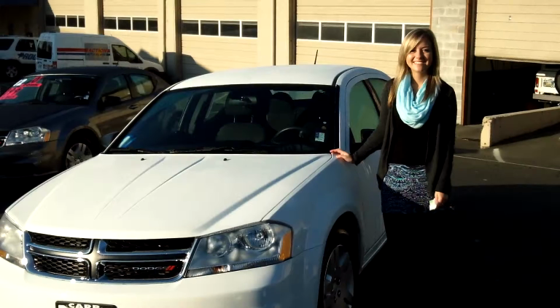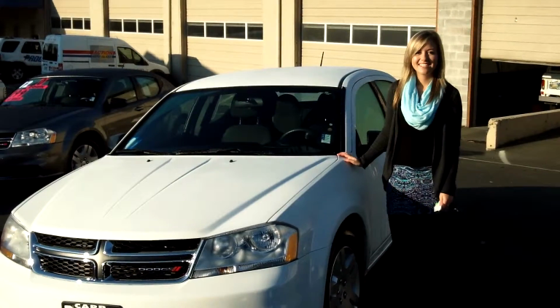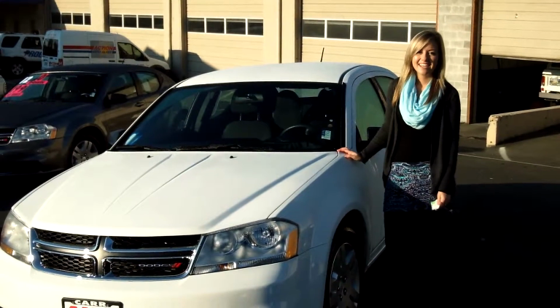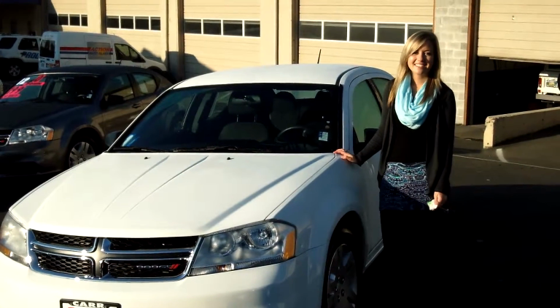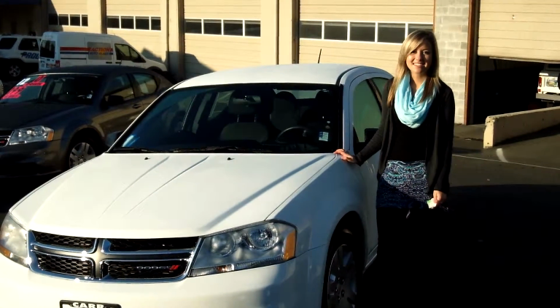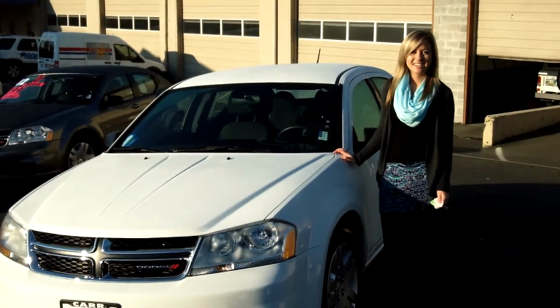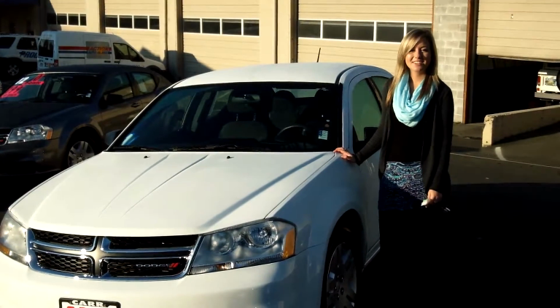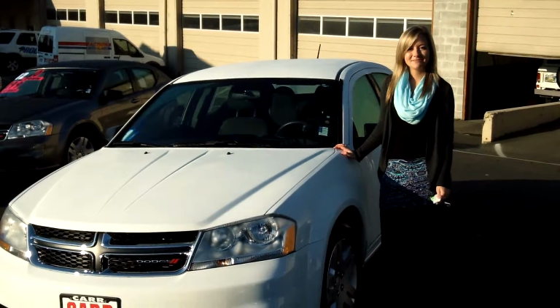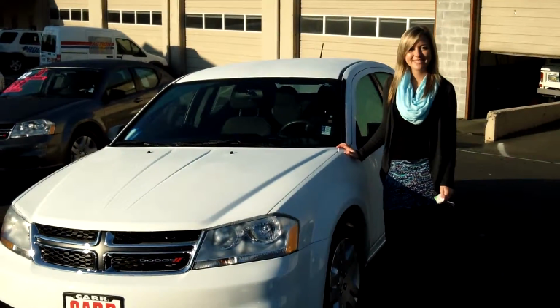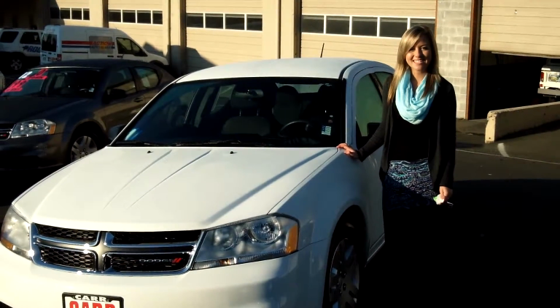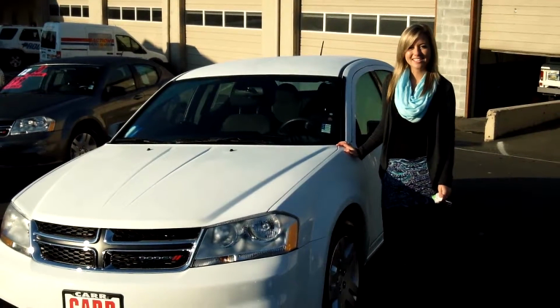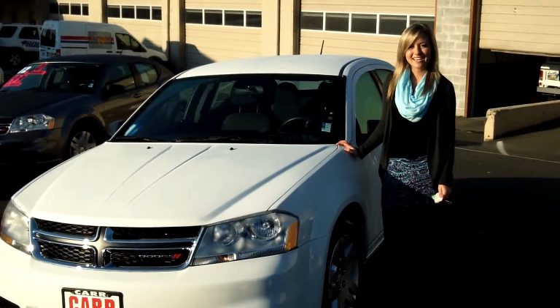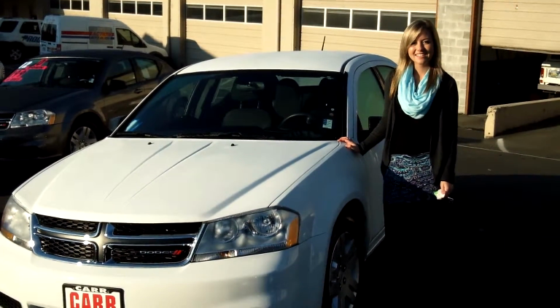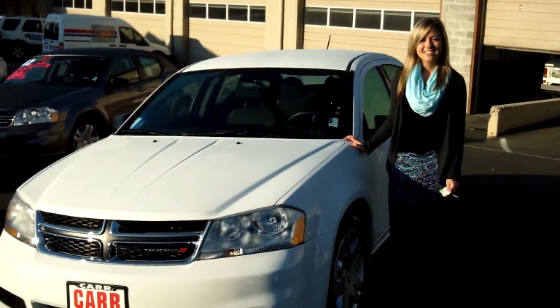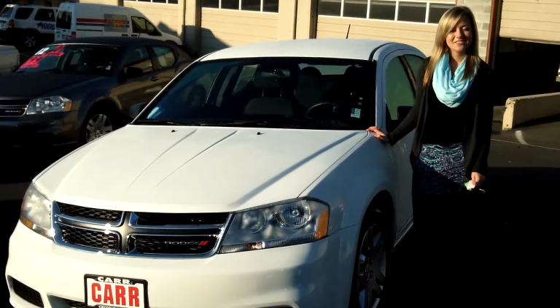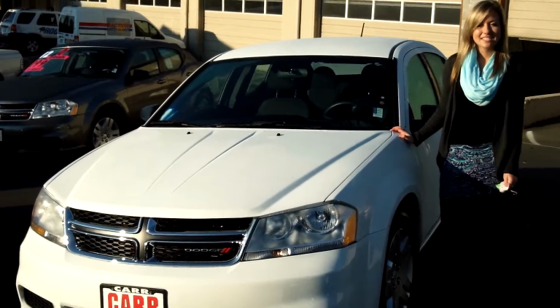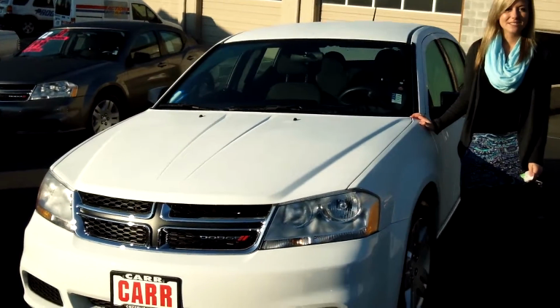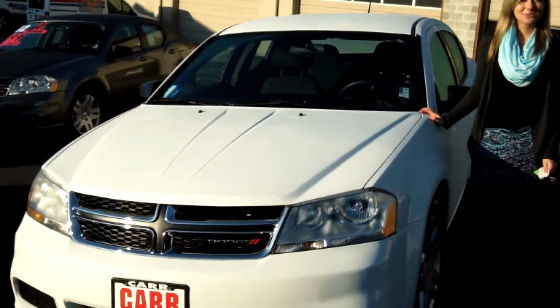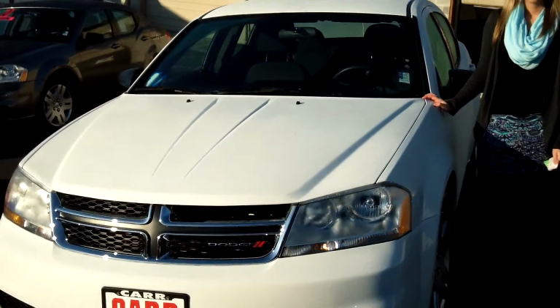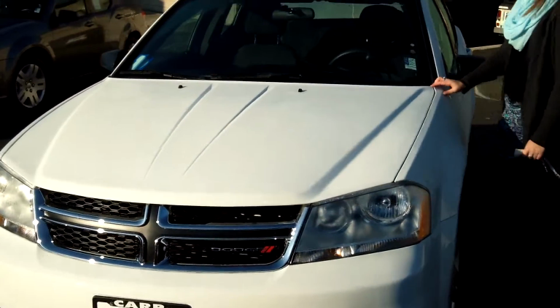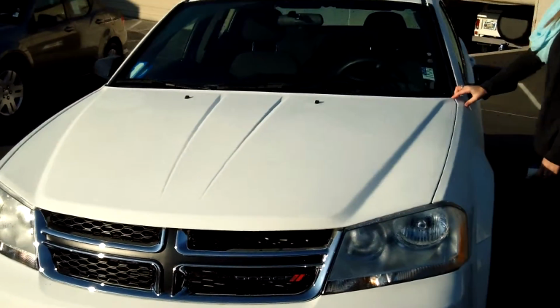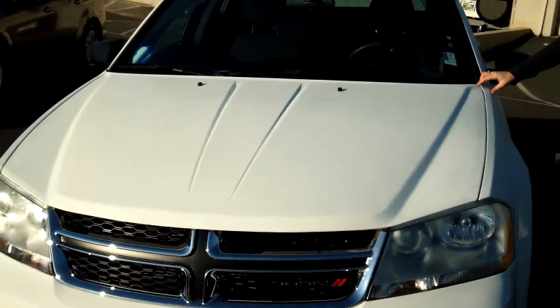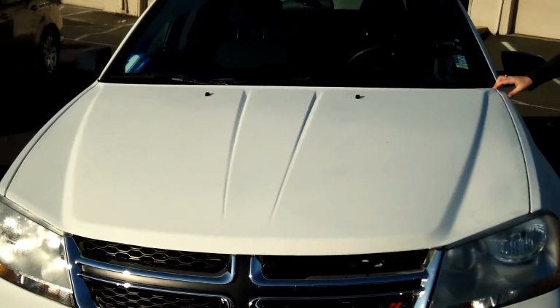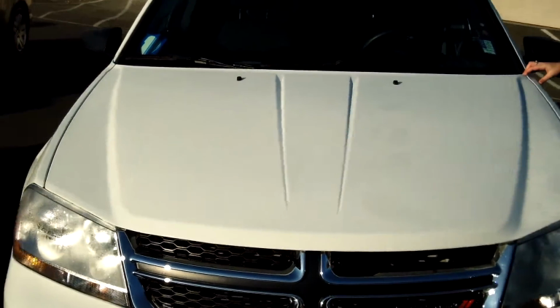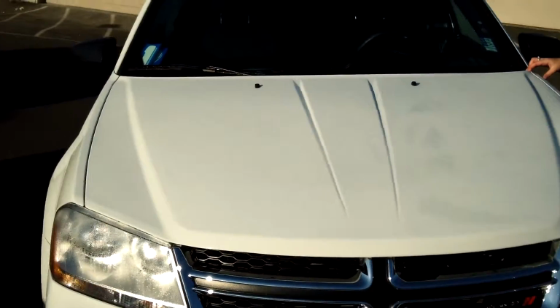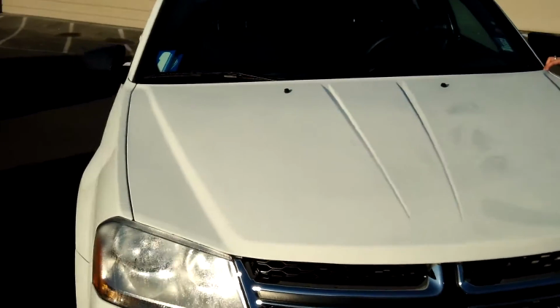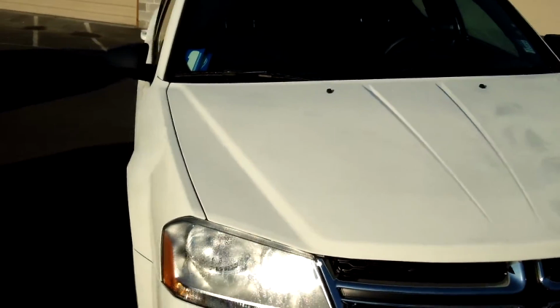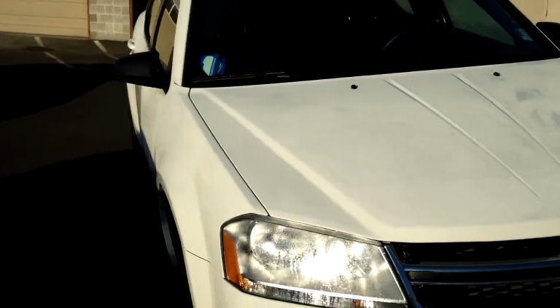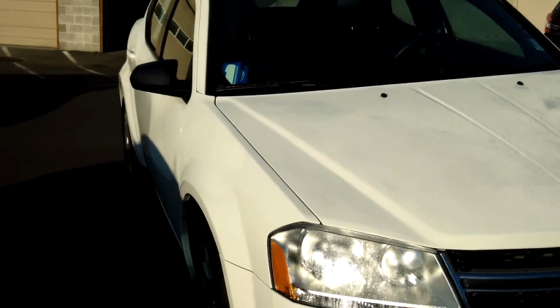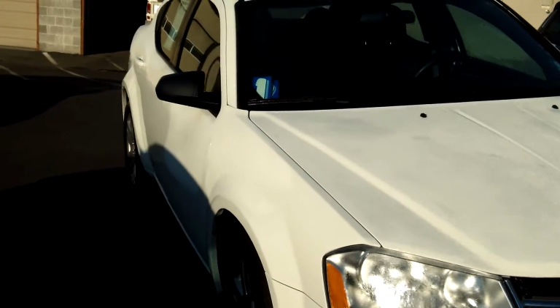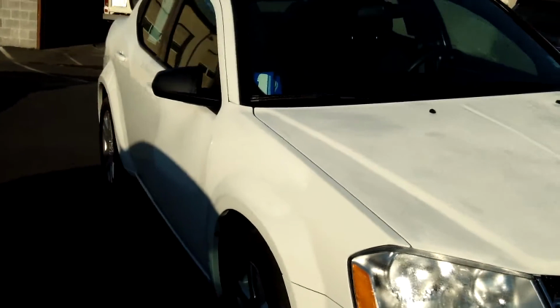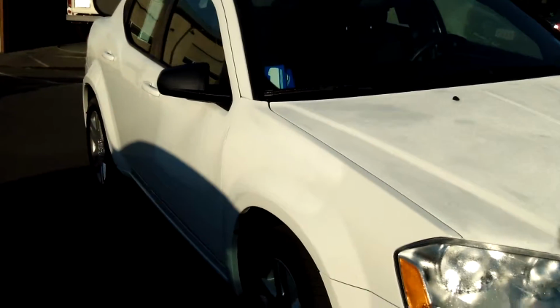Hi guys, this is Jessica at Car Used Cars in Beaverton. Thanks for clicking on that link. Today we're taking a virtual tour of a 2012 Dodge Avenger, stock number WP3728.